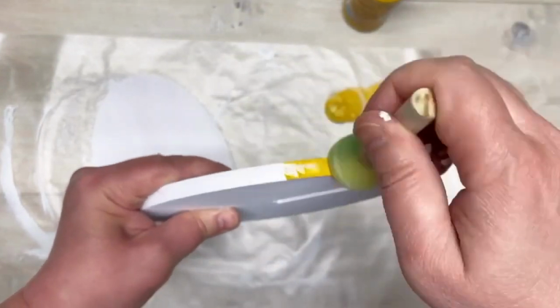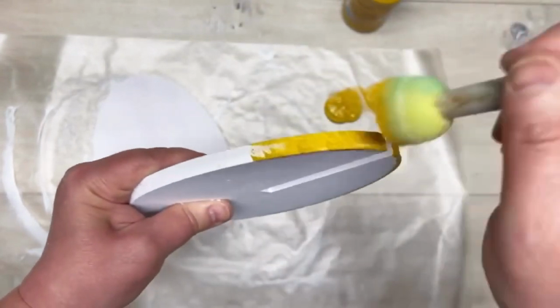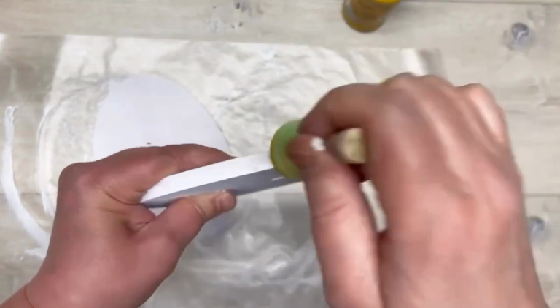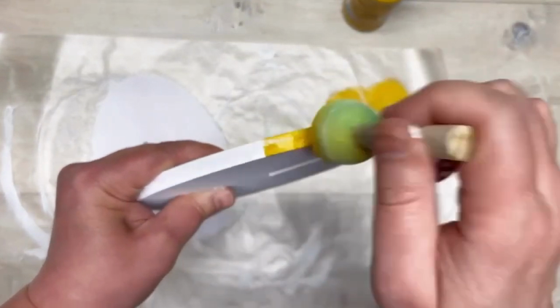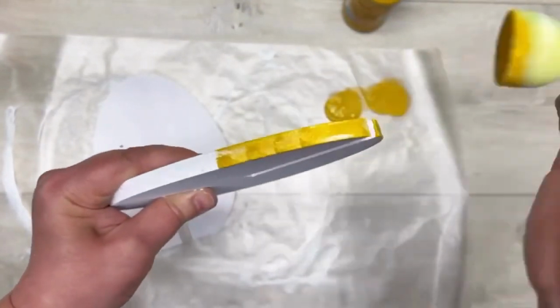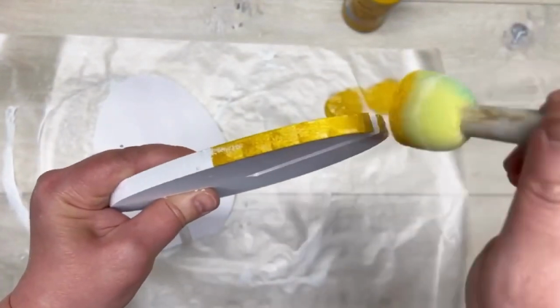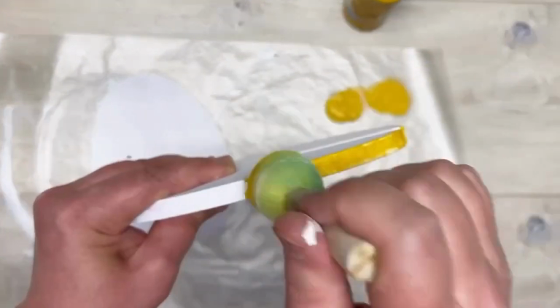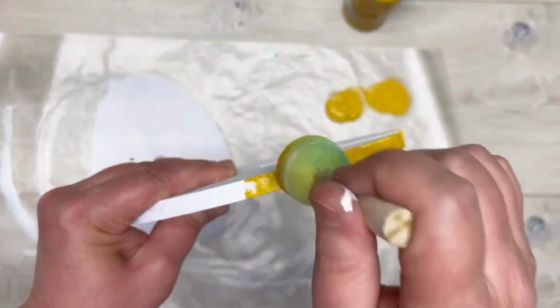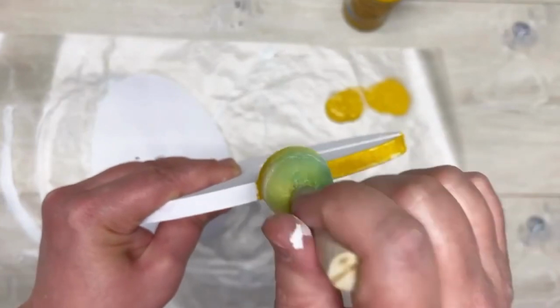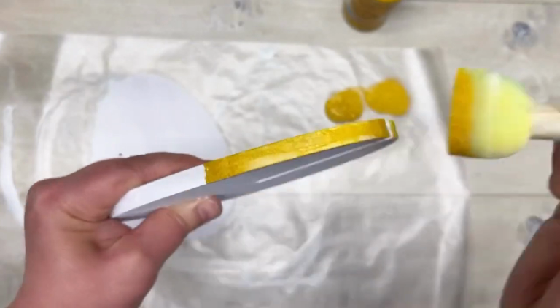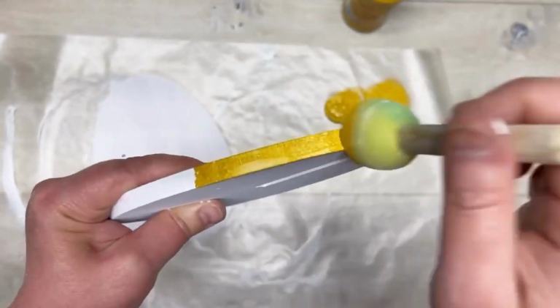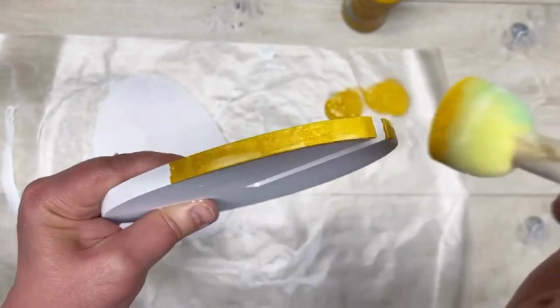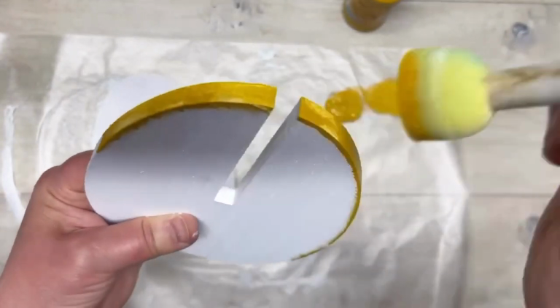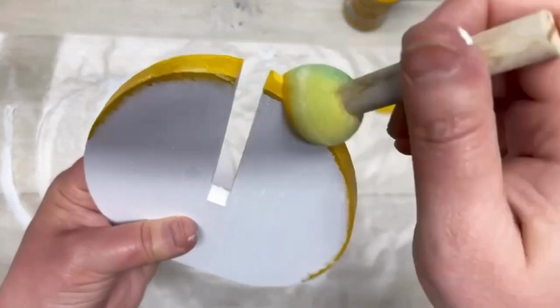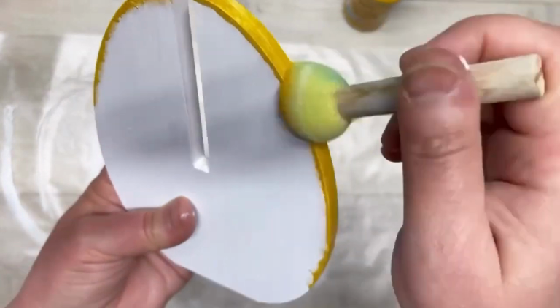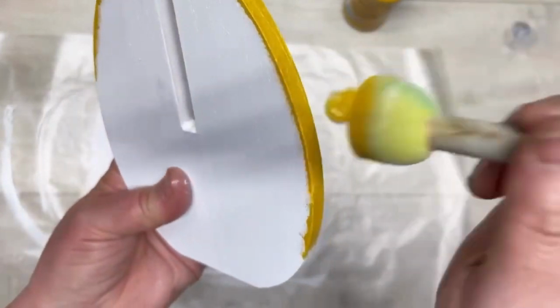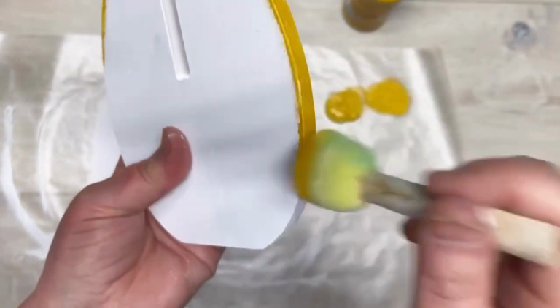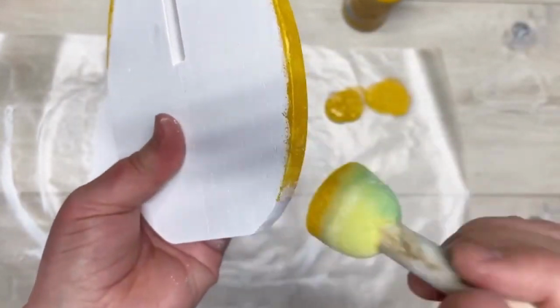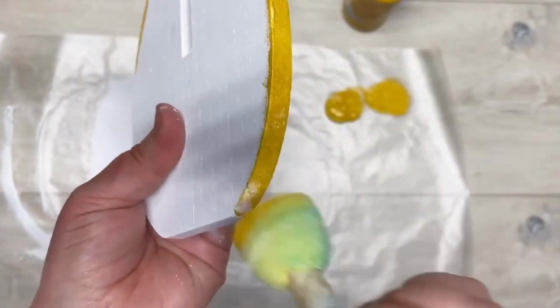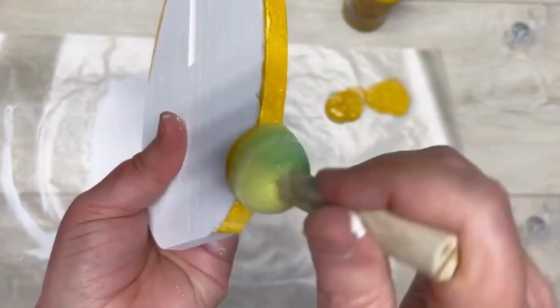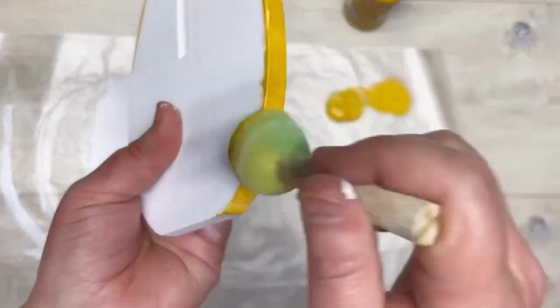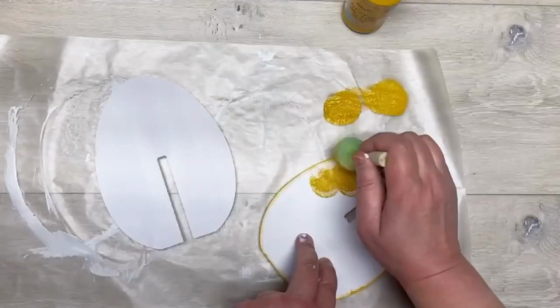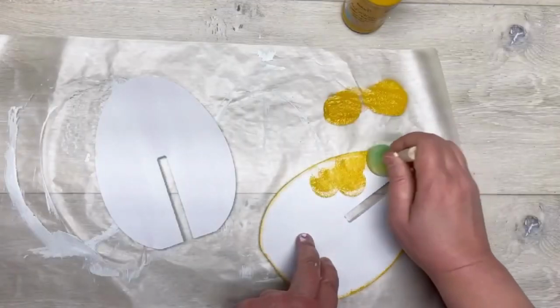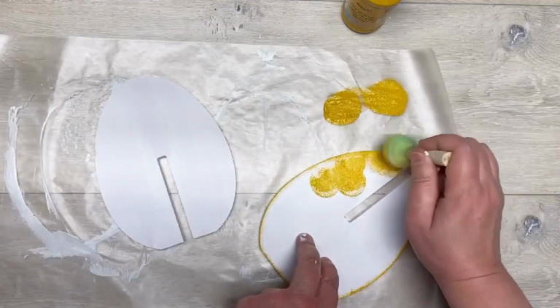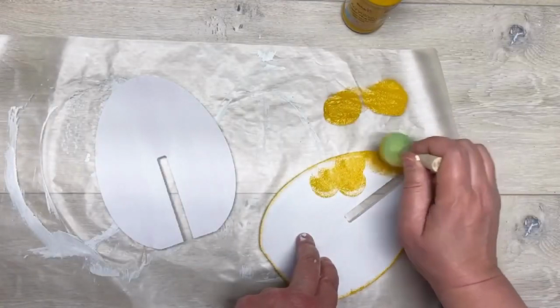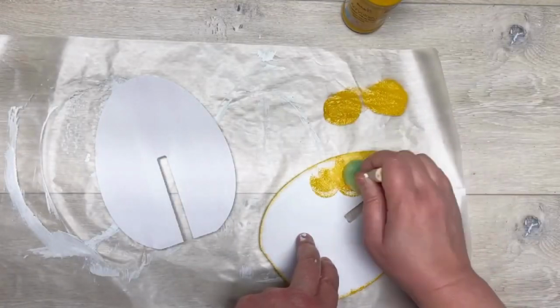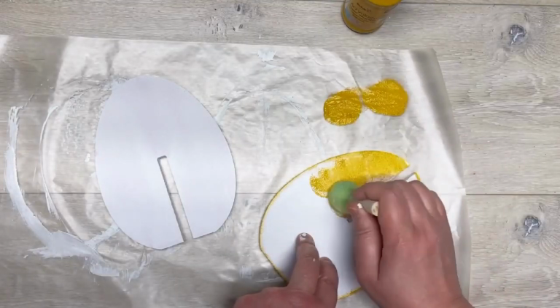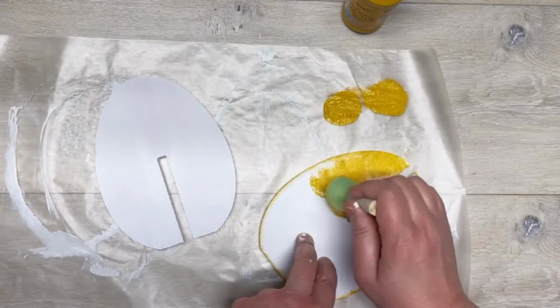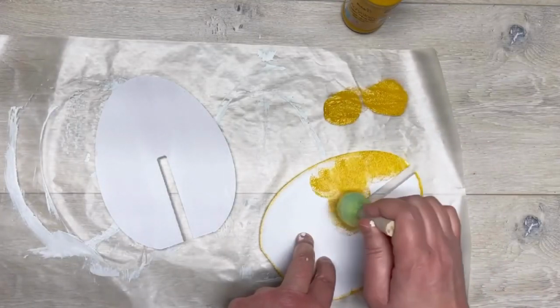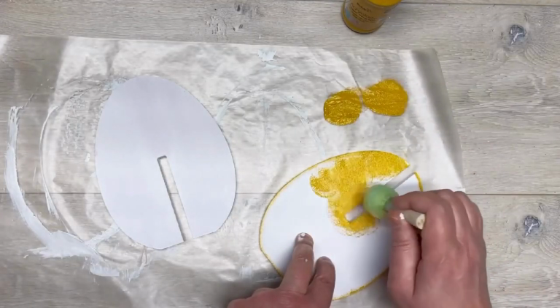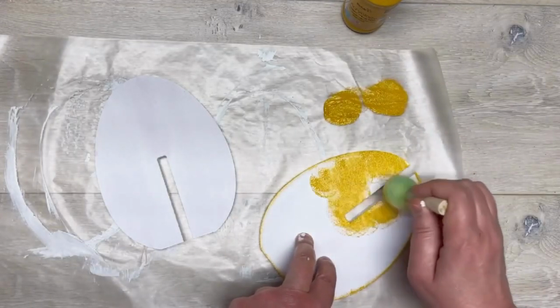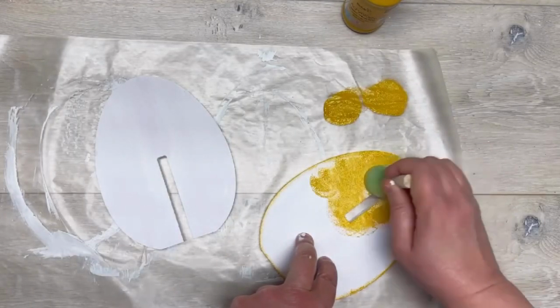I like this dabbing technique because it gives an uneven paint surface and that's what we're looking for. Tell me in the comments if you know yet what we're making!